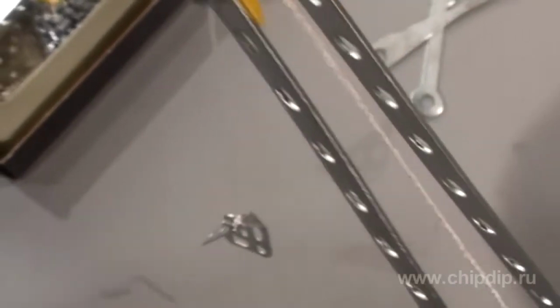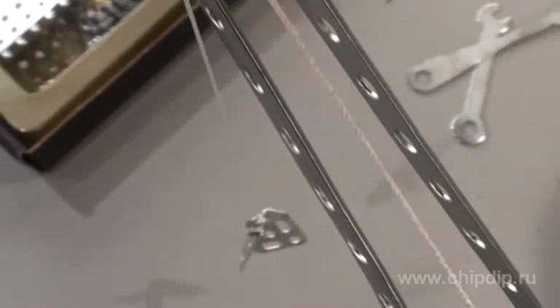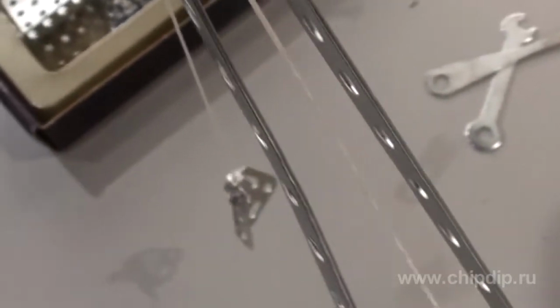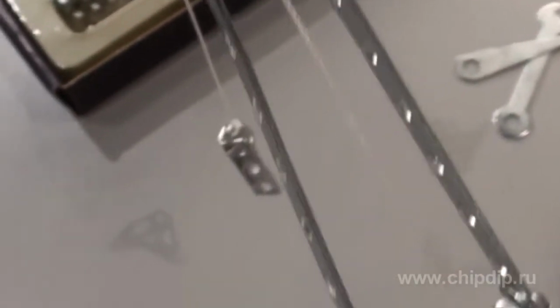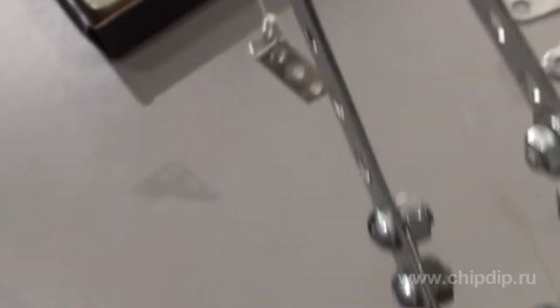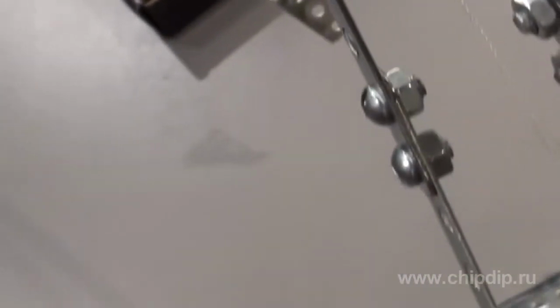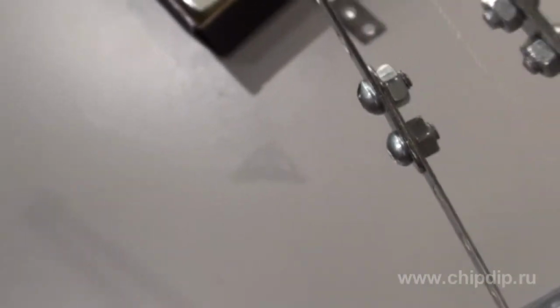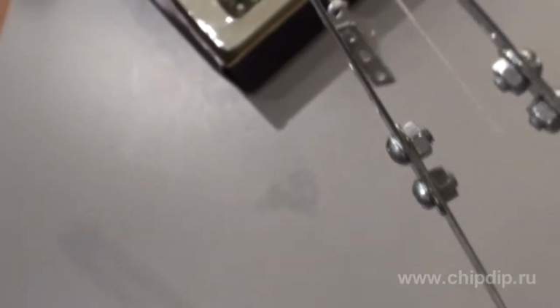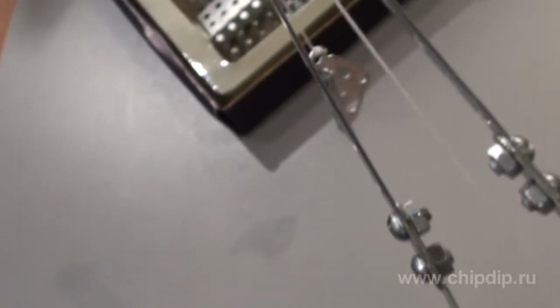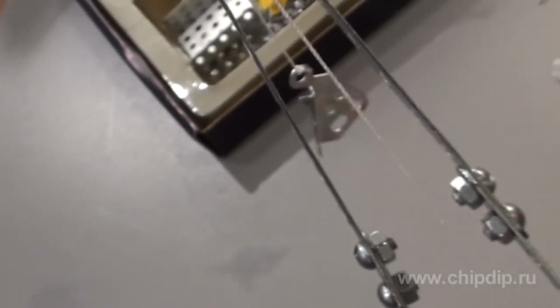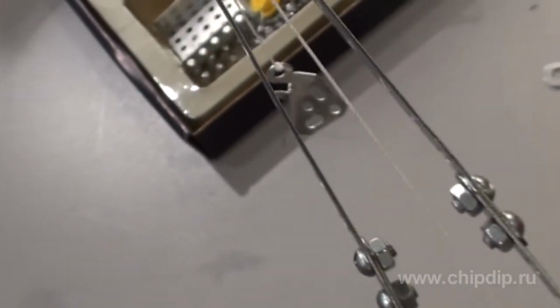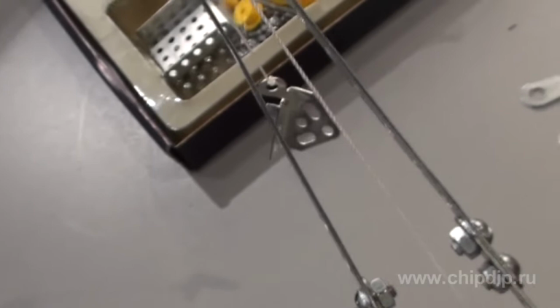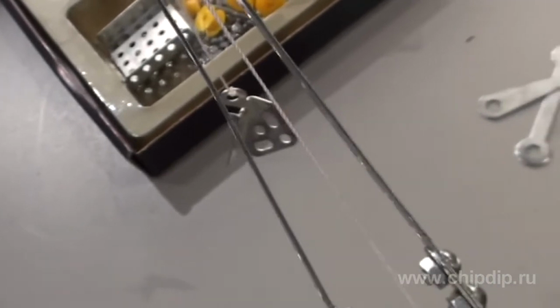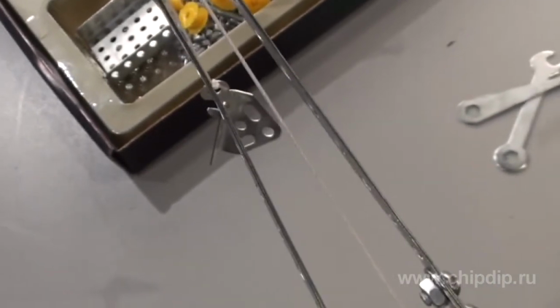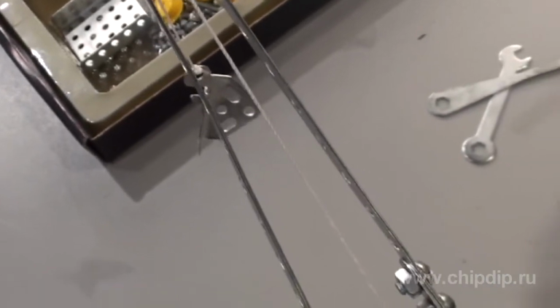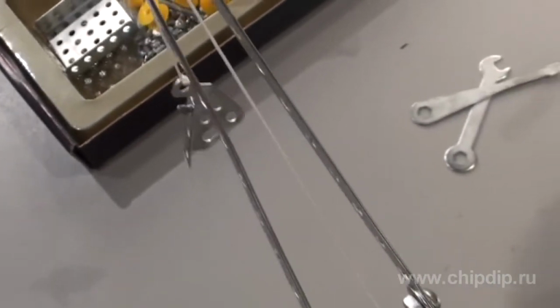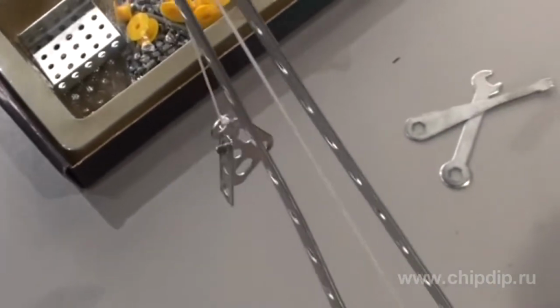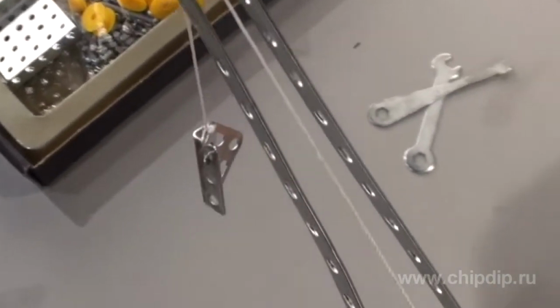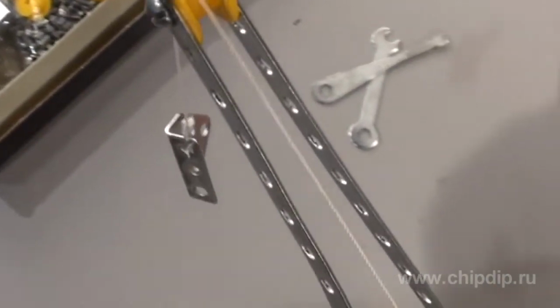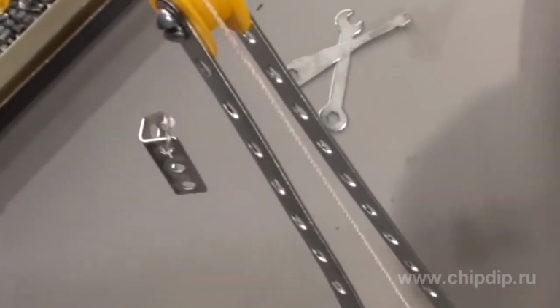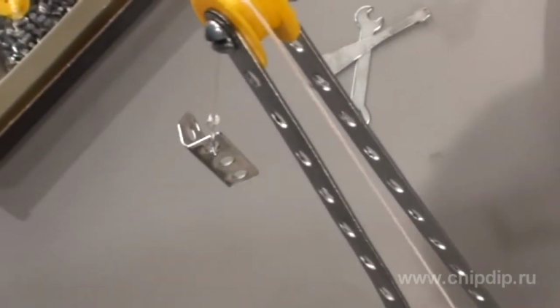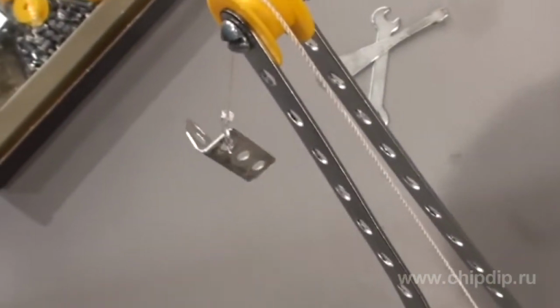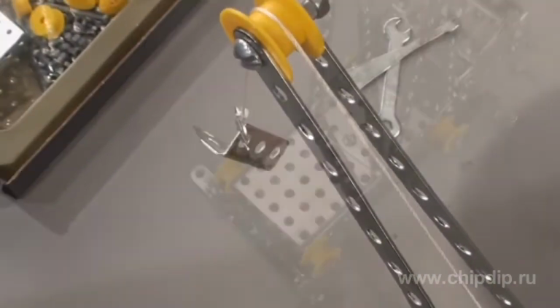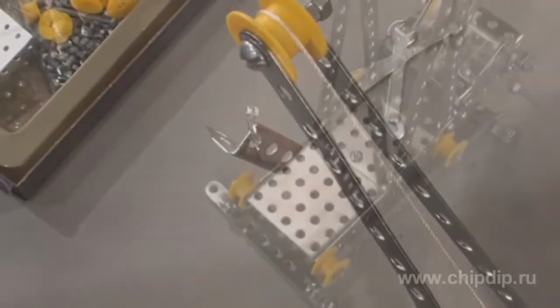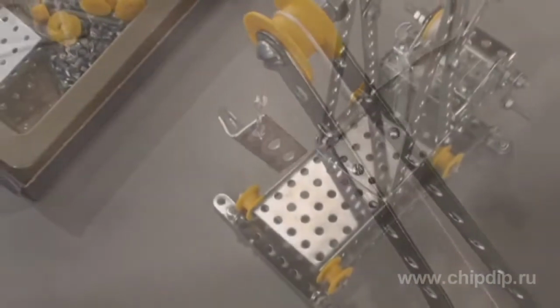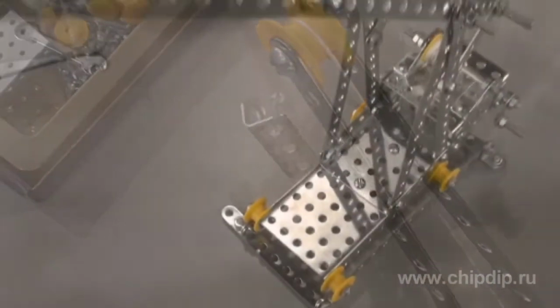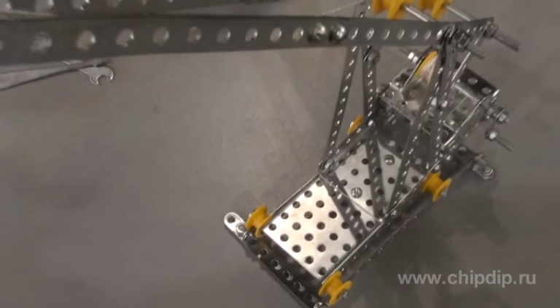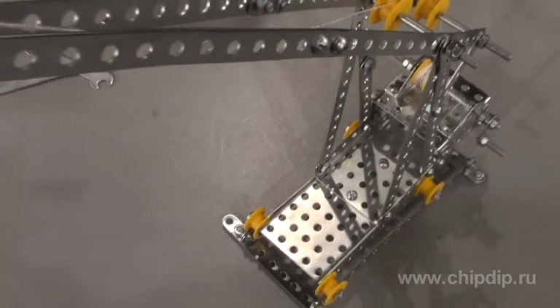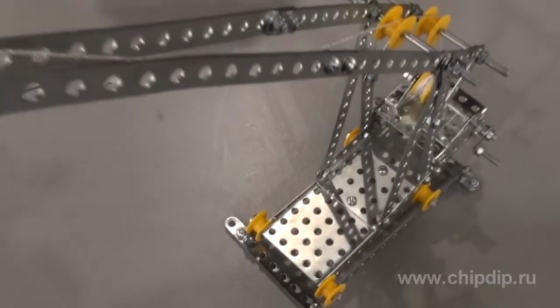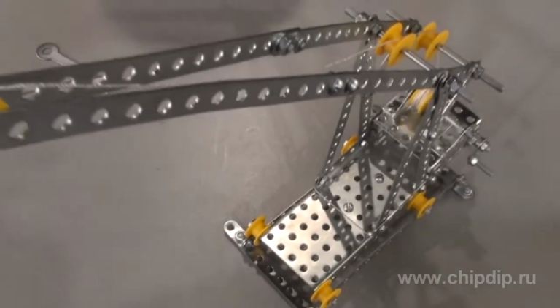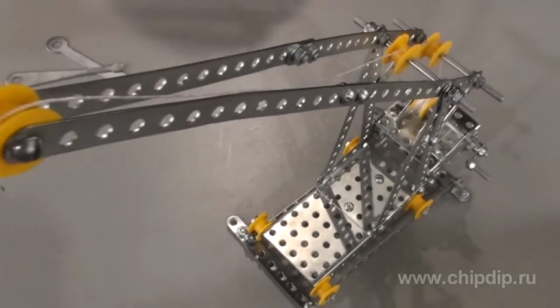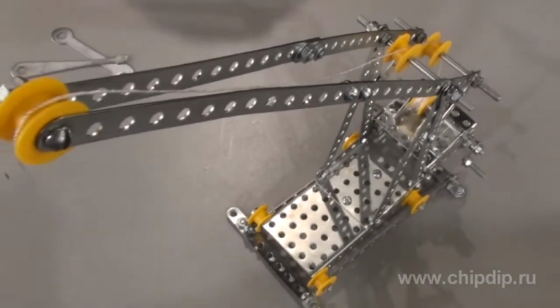Besides, the parts can bend at any angle without any loss in quality. You can be certain that the creativity will bring your child happiness, and he or she will be fascinated by the finished product of their imagination.